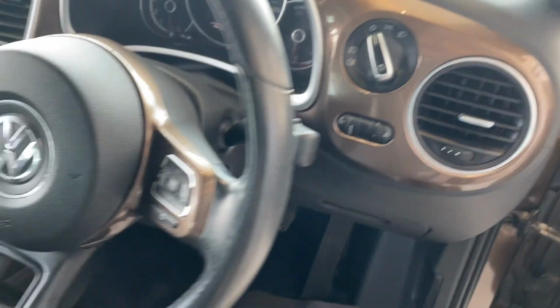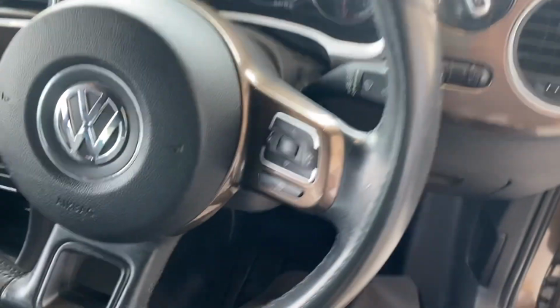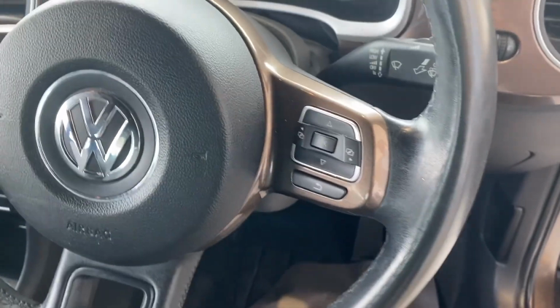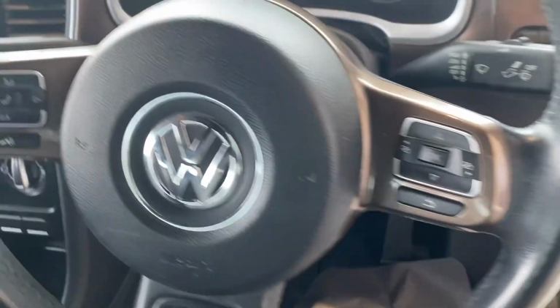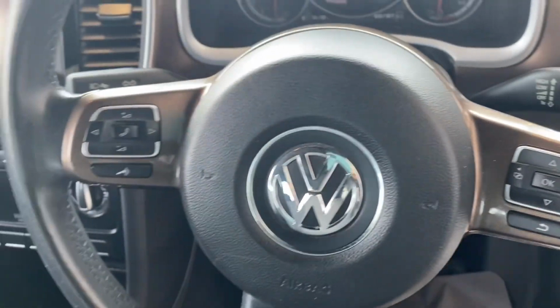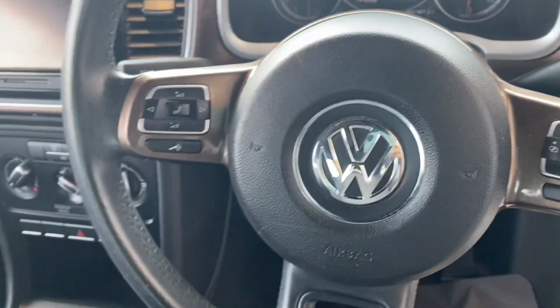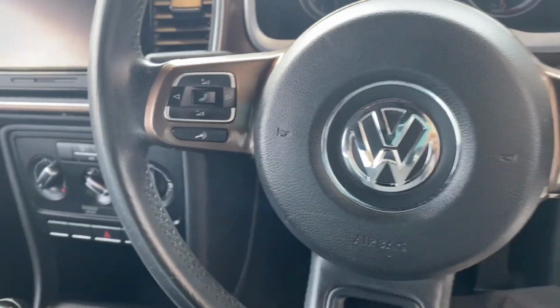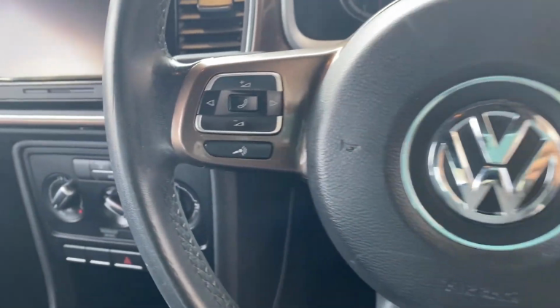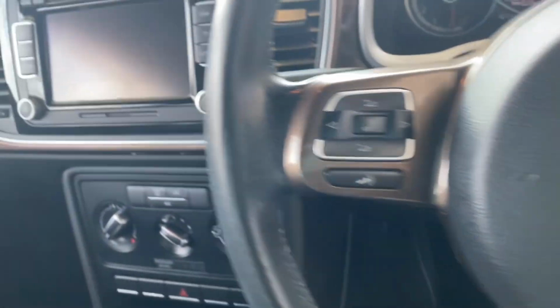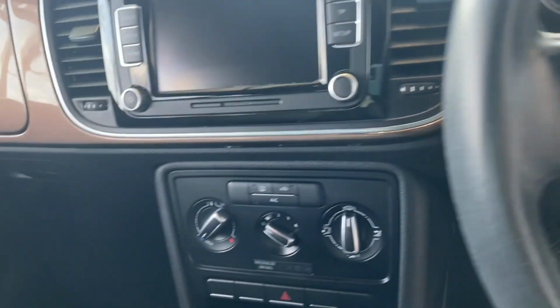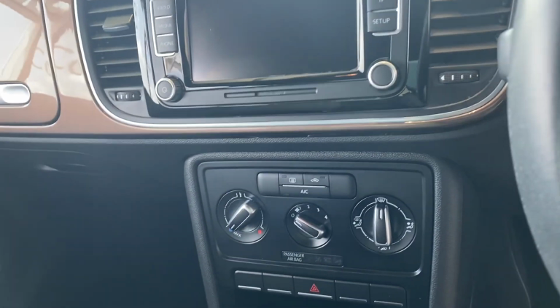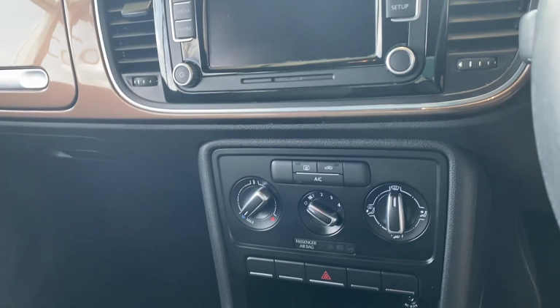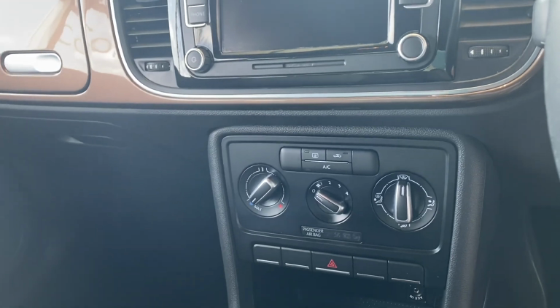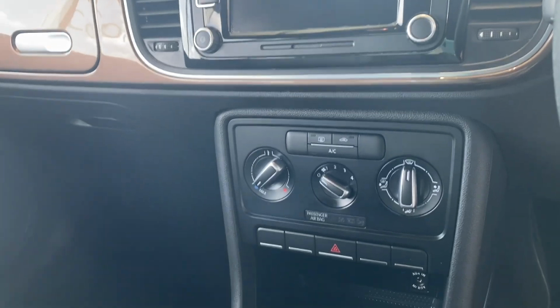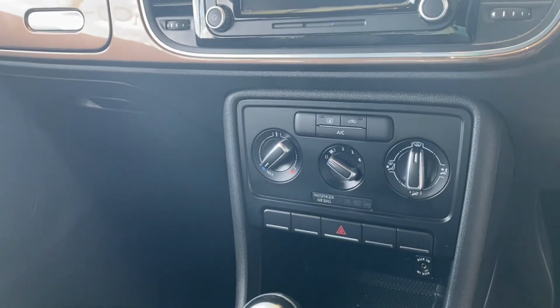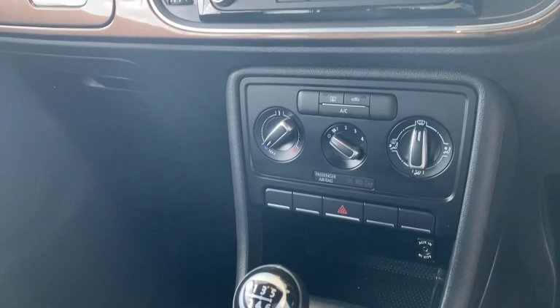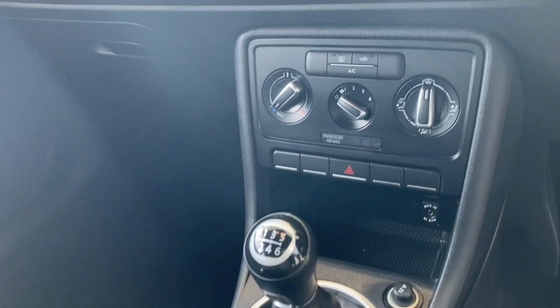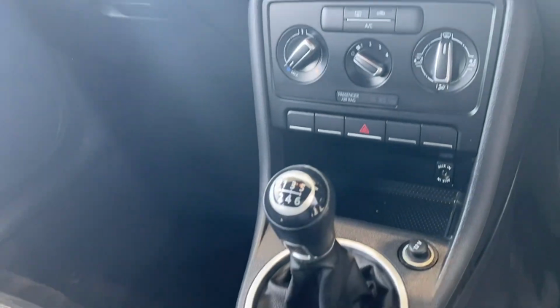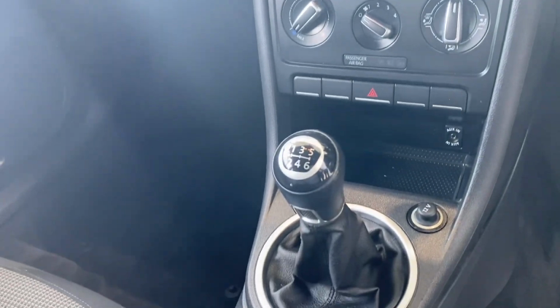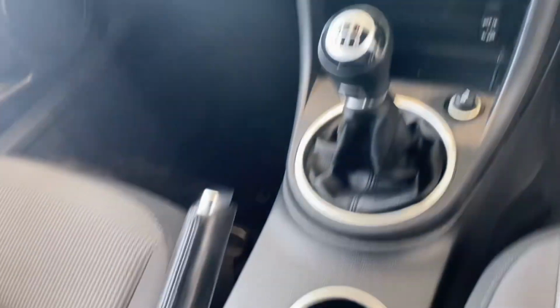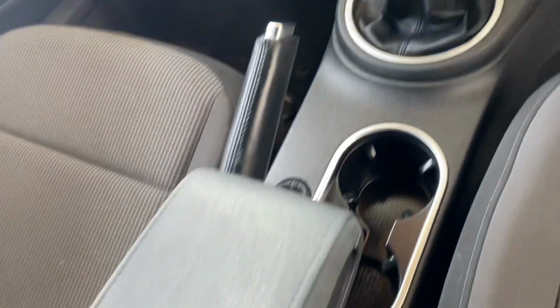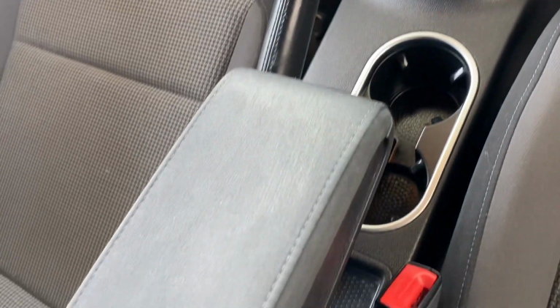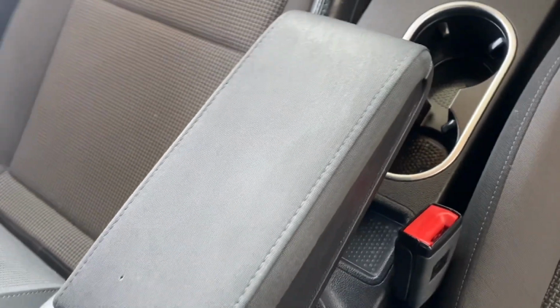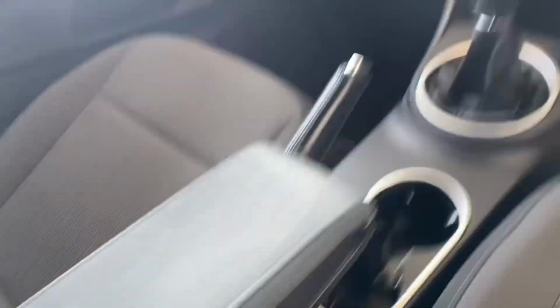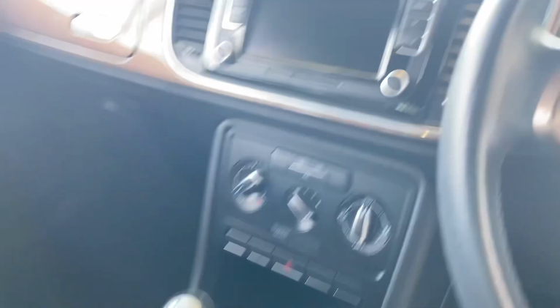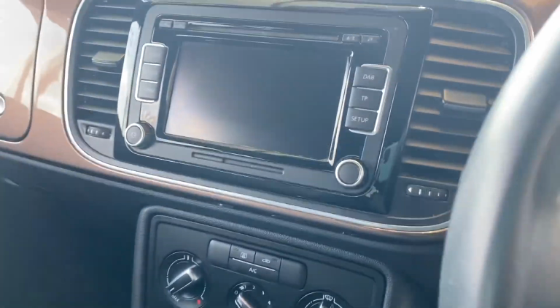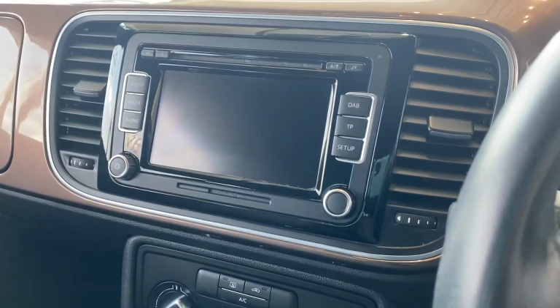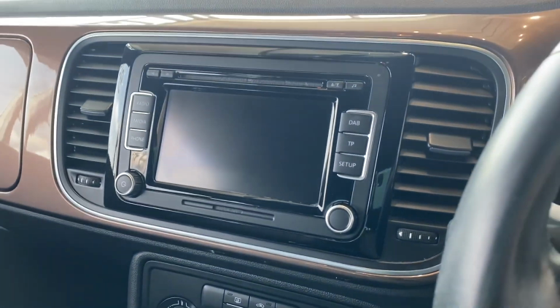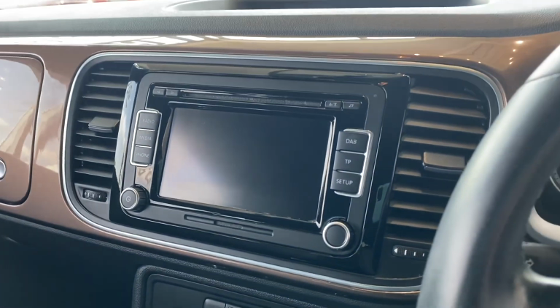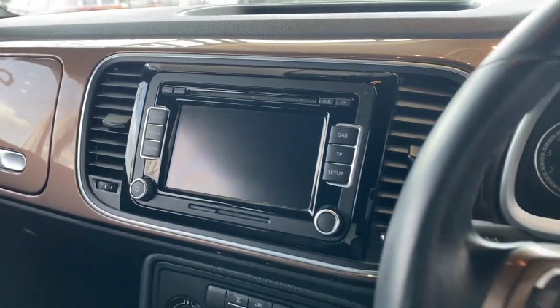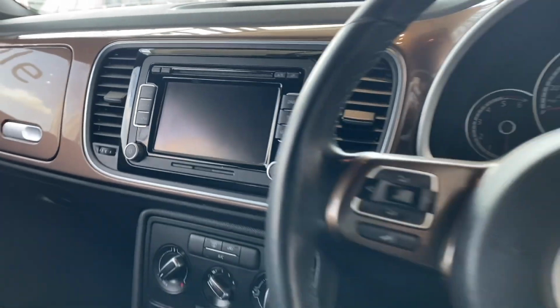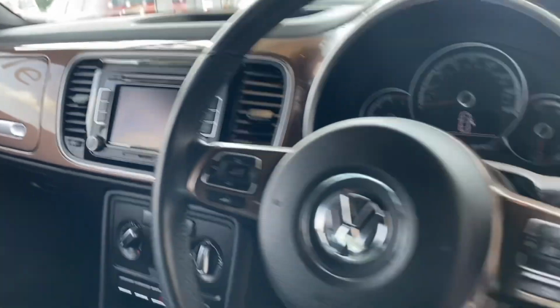It's got Bluetooth for your phone, and you've got all your audio and phone controls on the steering wheel. There's an aux connection, a six speed manual gearbox, and a centre armrest. It's also got DAB digital radio, and the air conditioning has all been serviced.